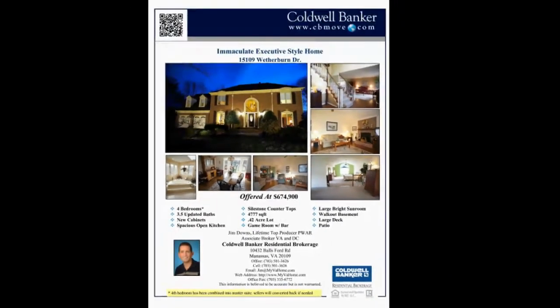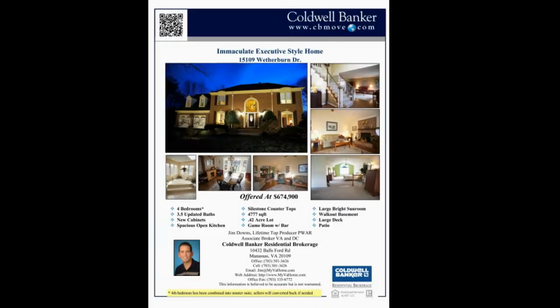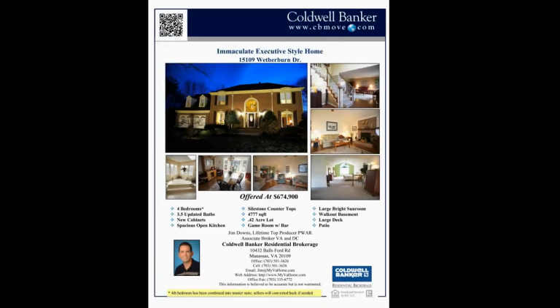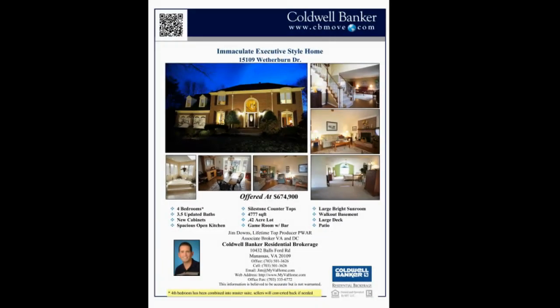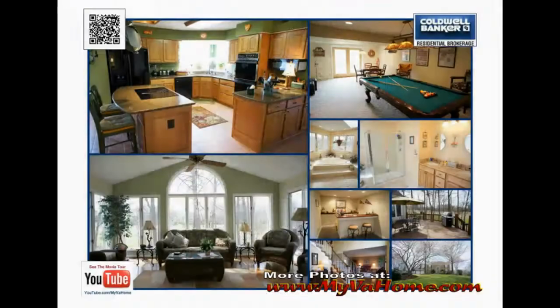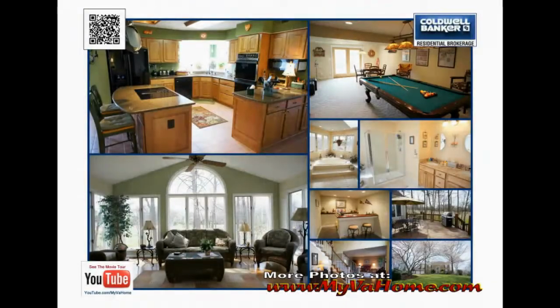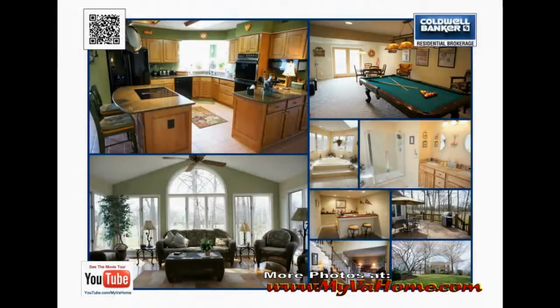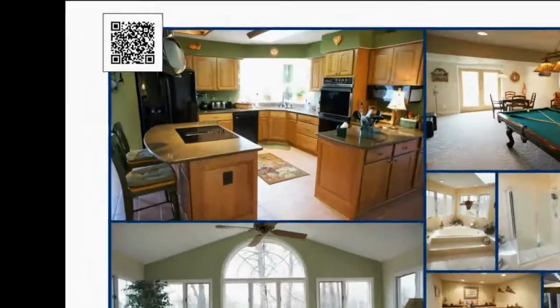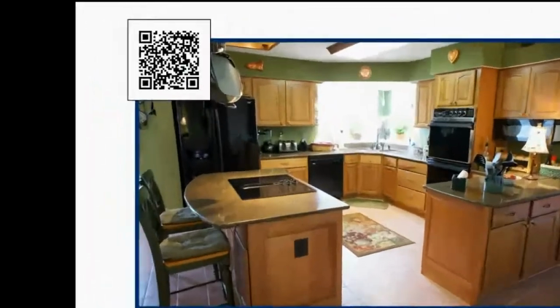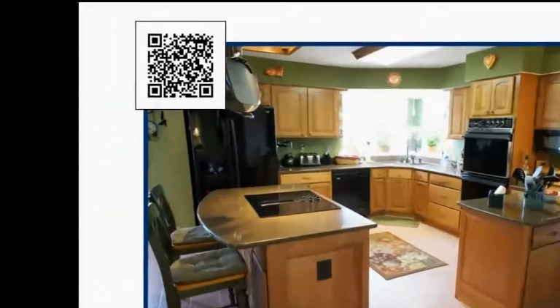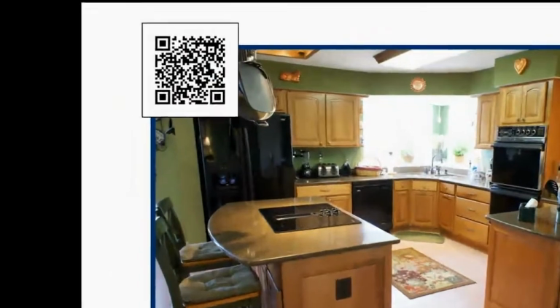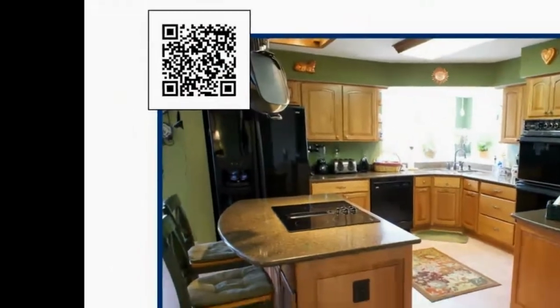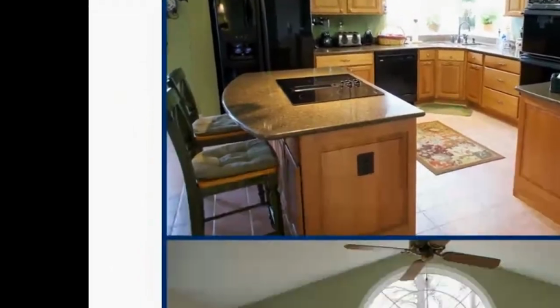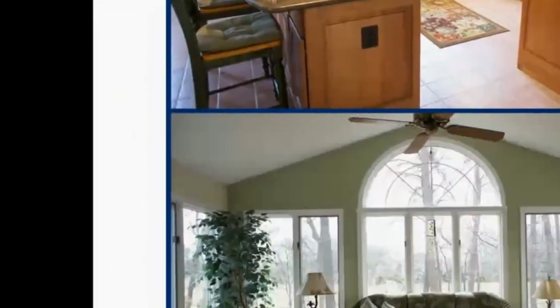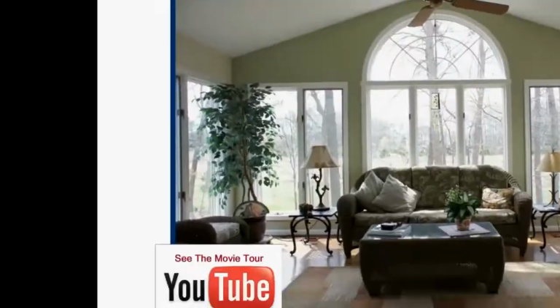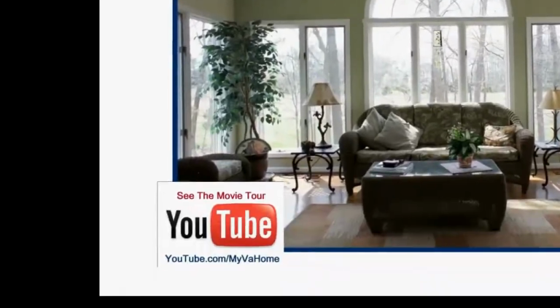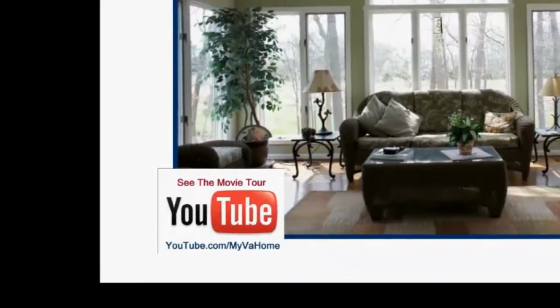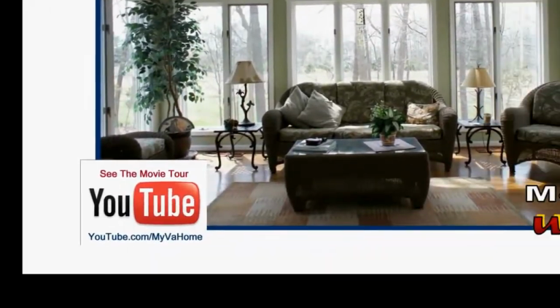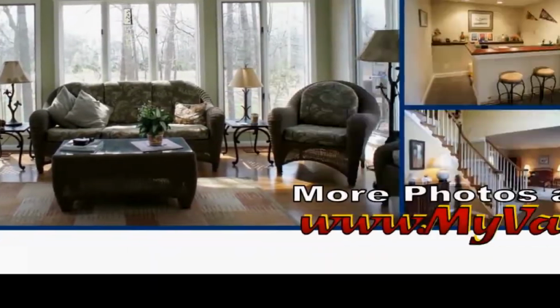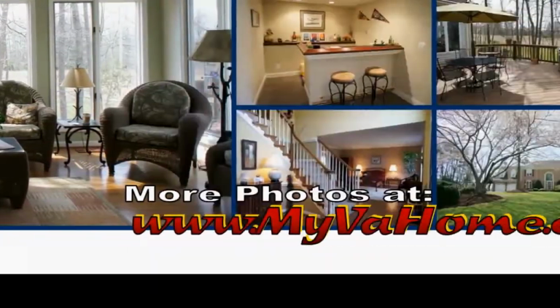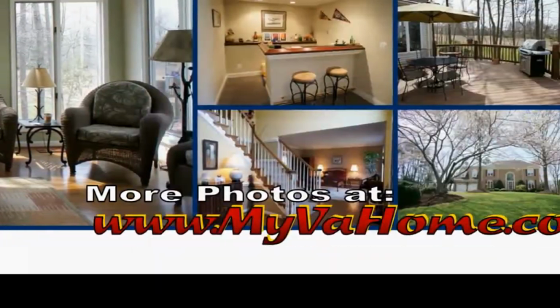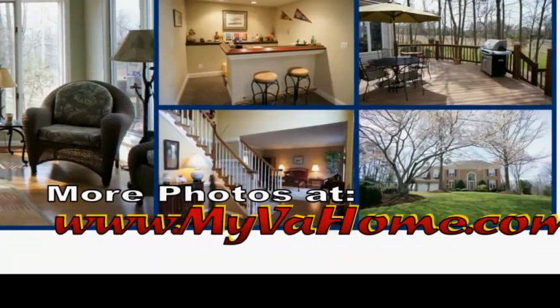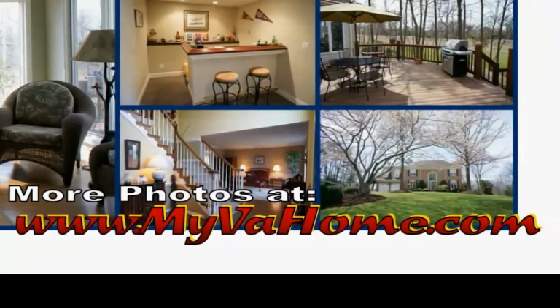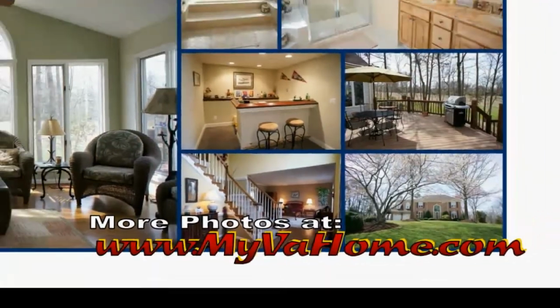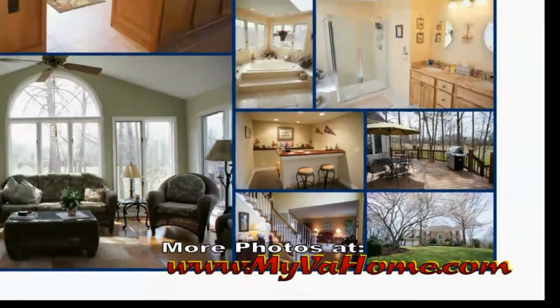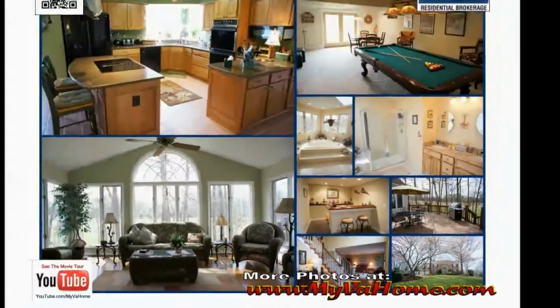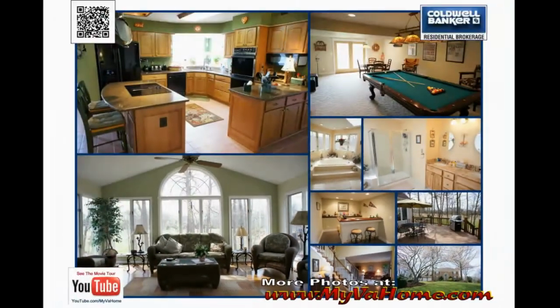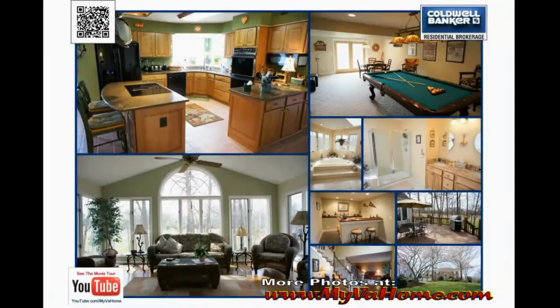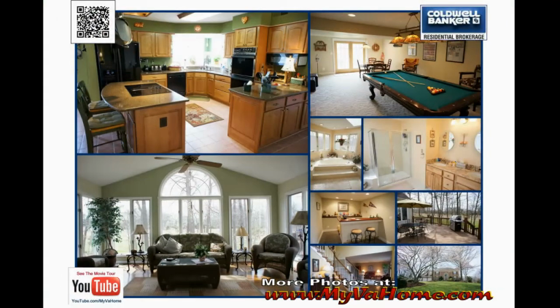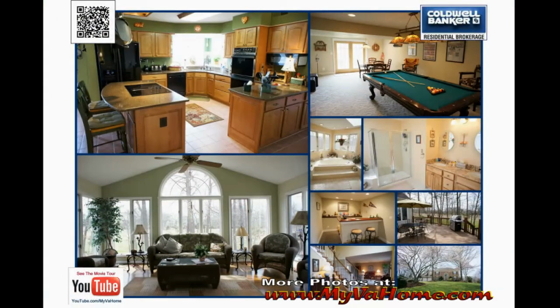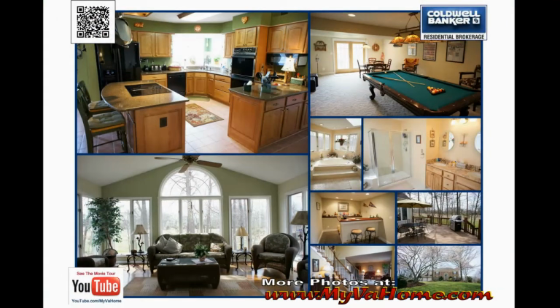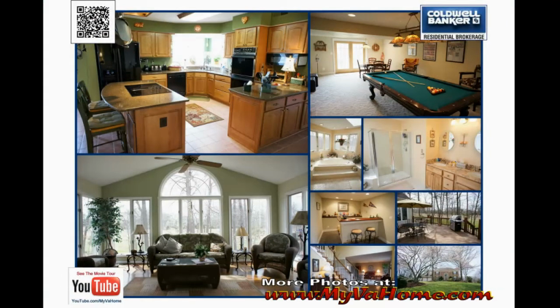On the back you'll see a full color collage, another QR code leading them to your home, your YouTube movie tour address, and the MyVA home address which will take them to your personalized website.